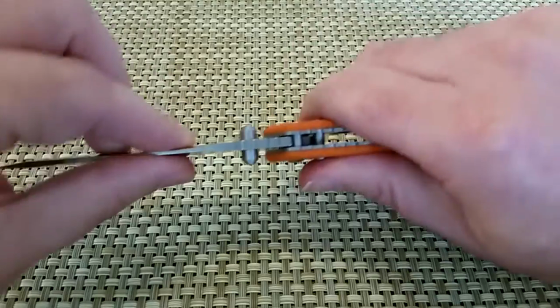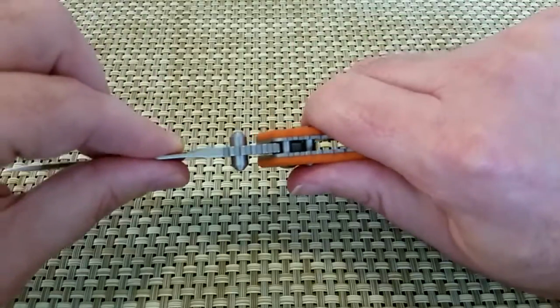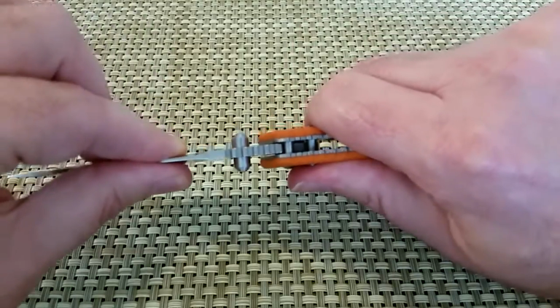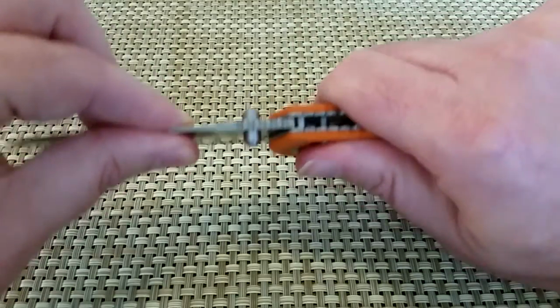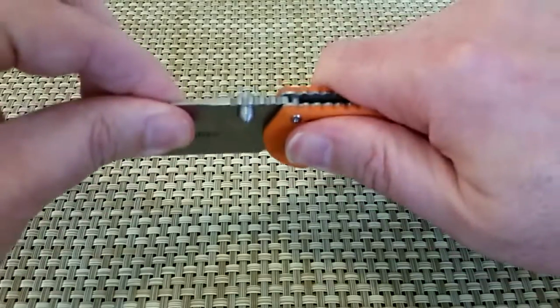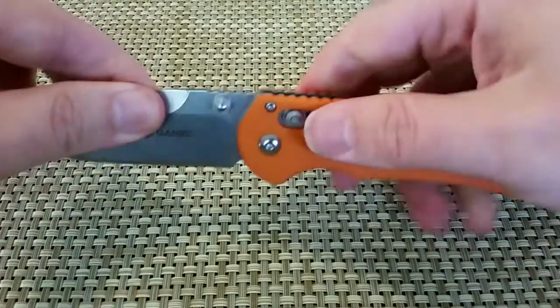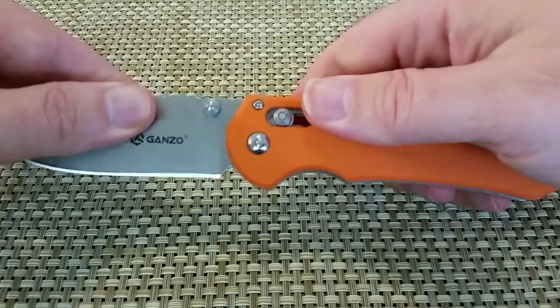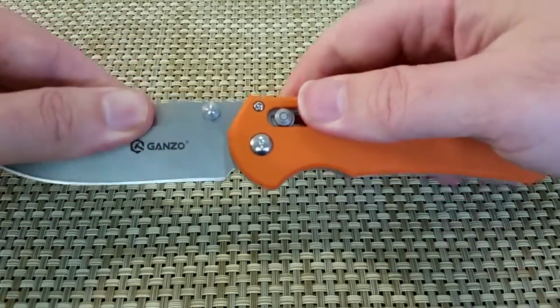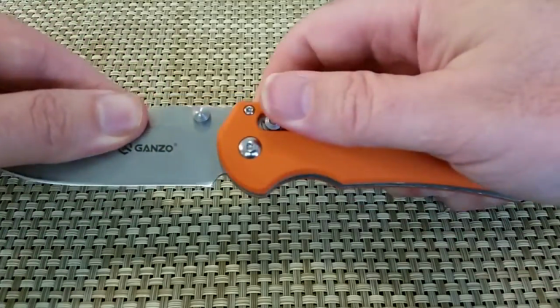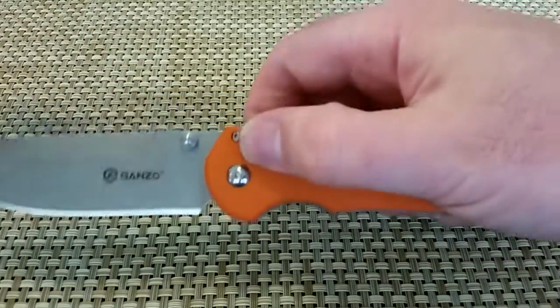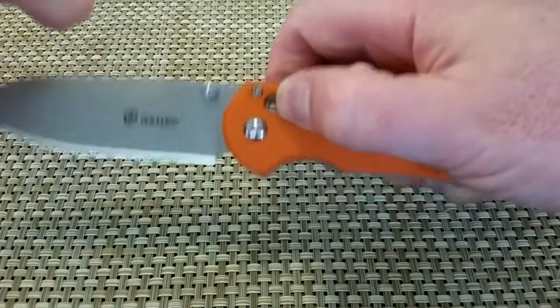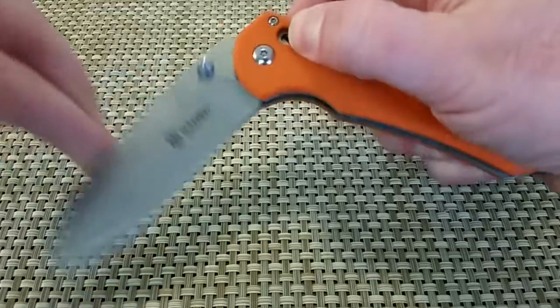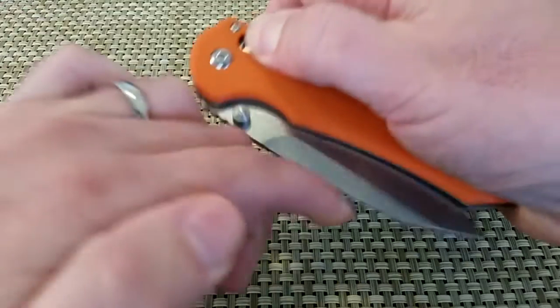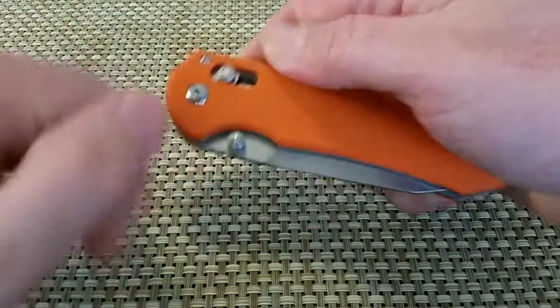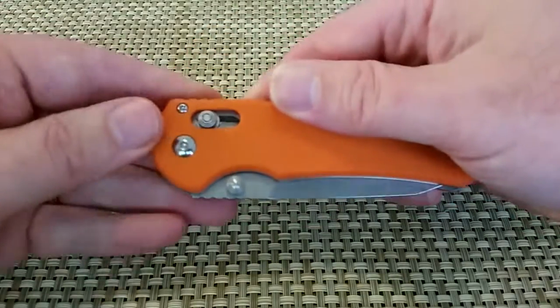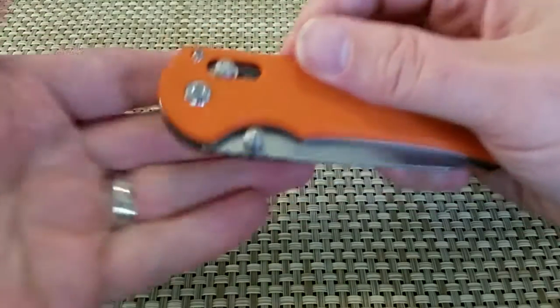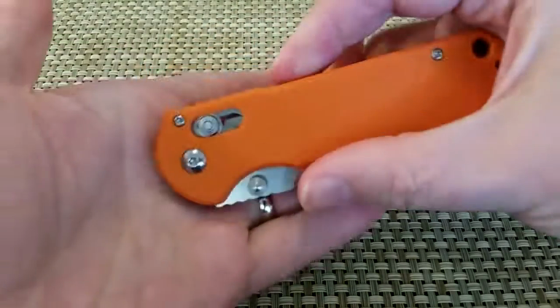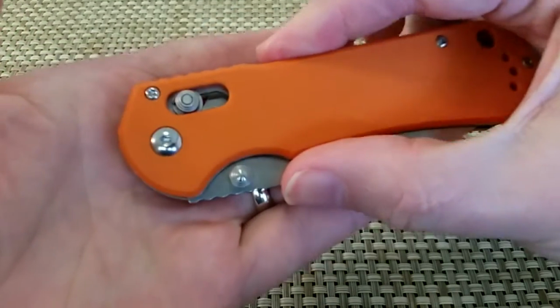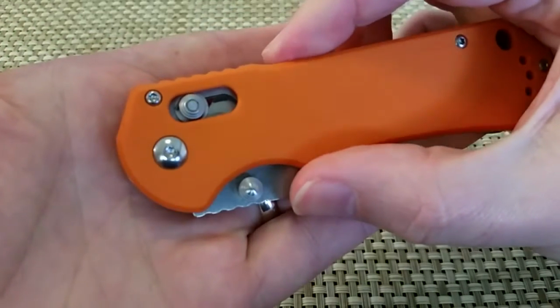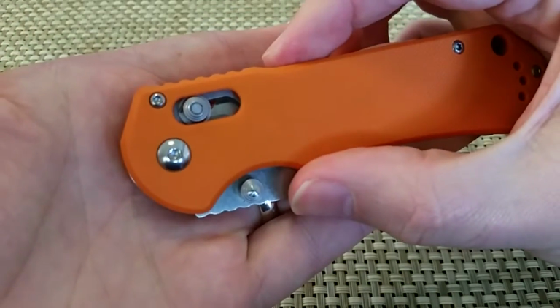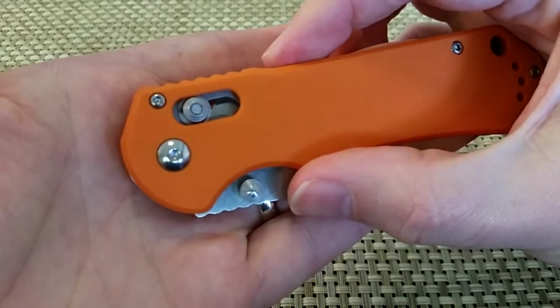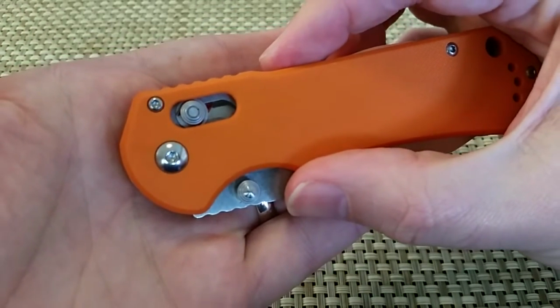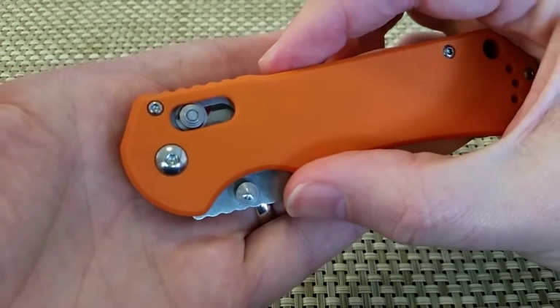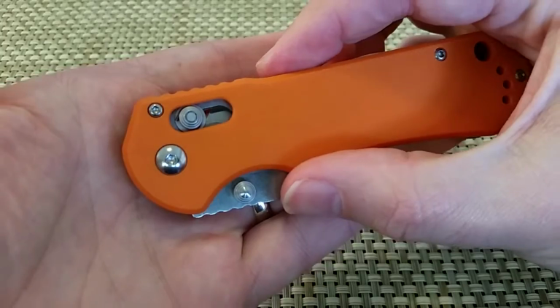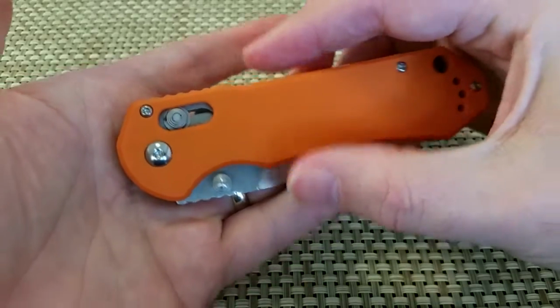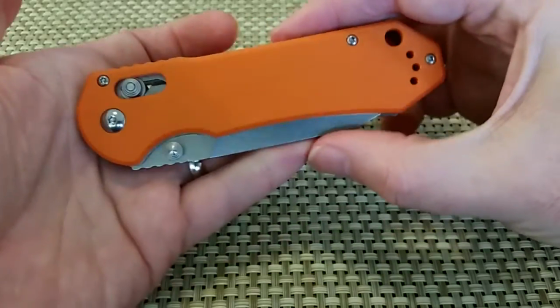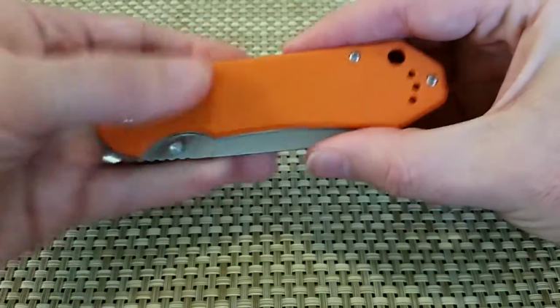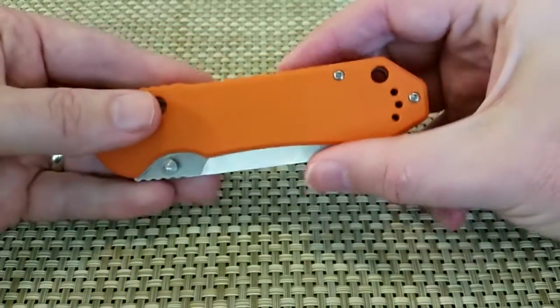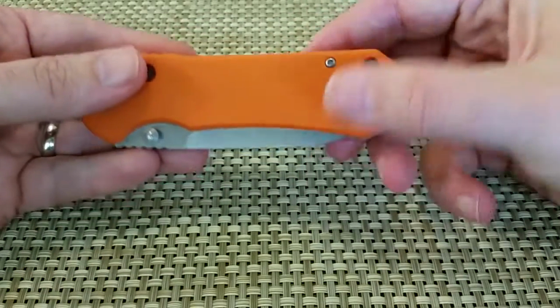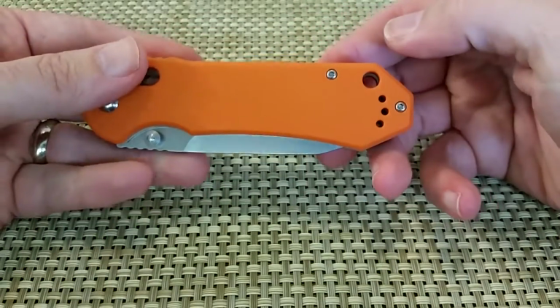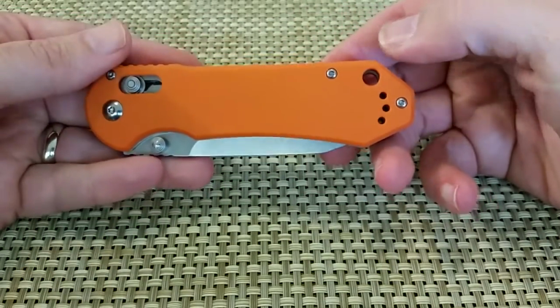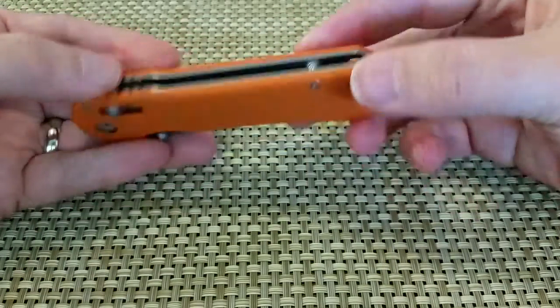No wiggle at all. And again the axis lock is stiff. Play is stiff. P8 screws so you can mess around with the pivot if you want and make it lightning fast.